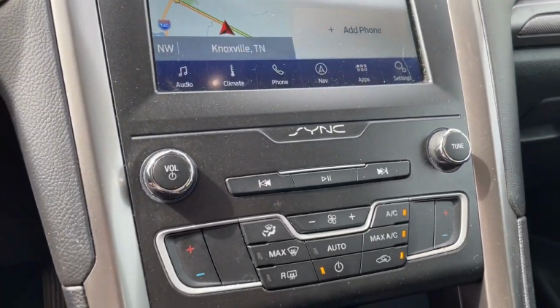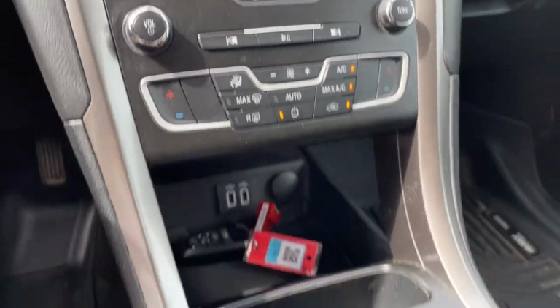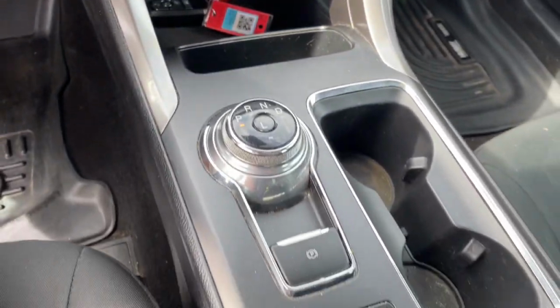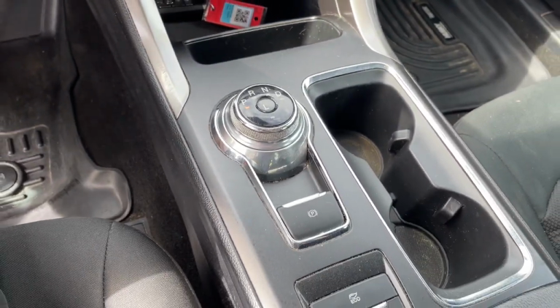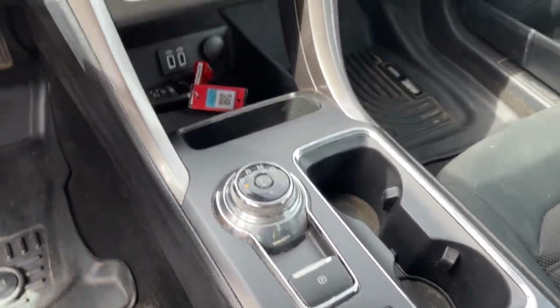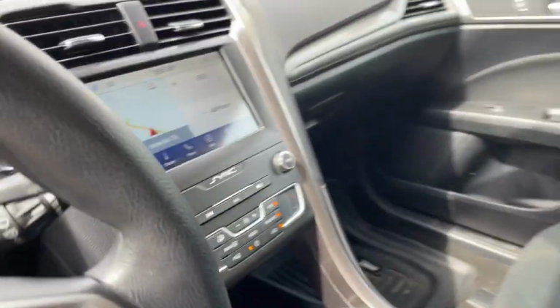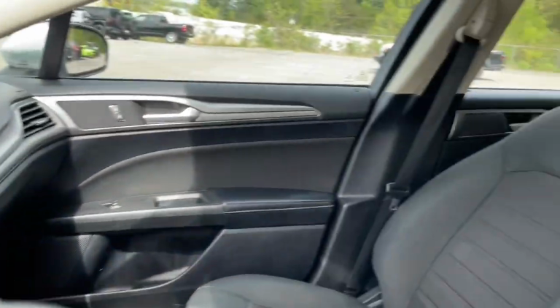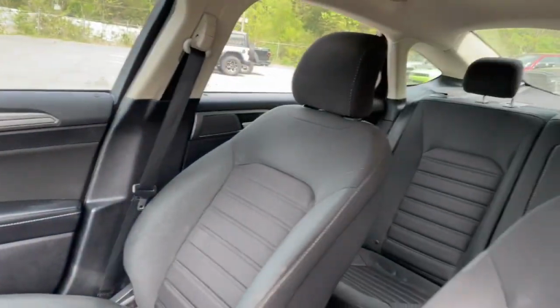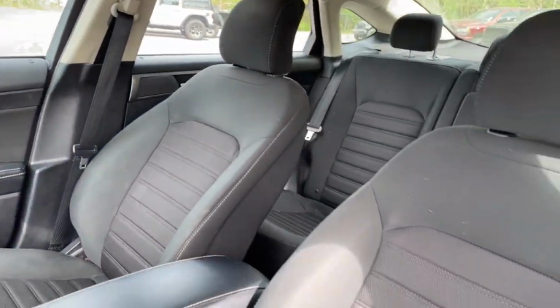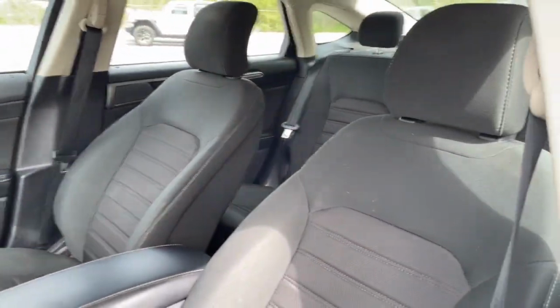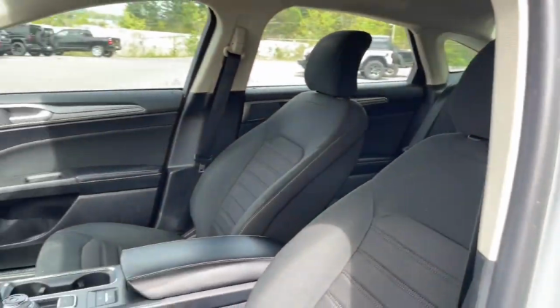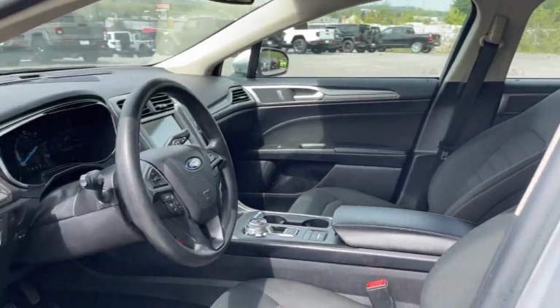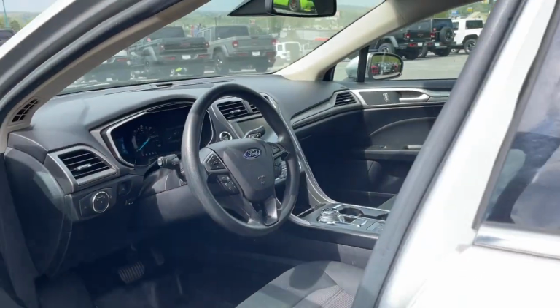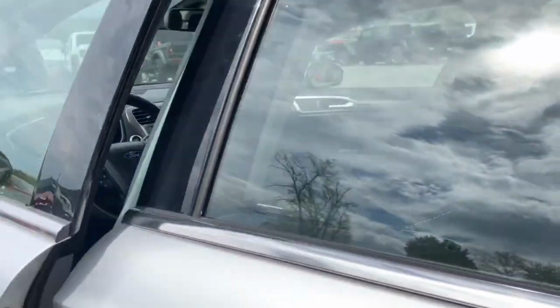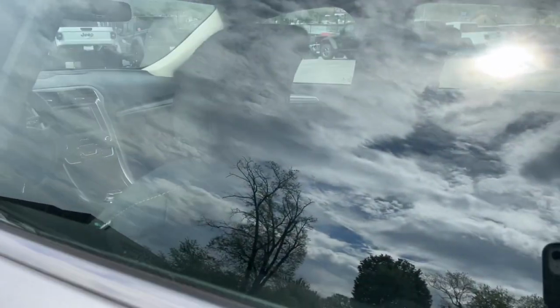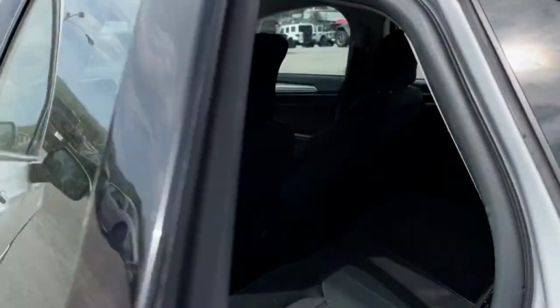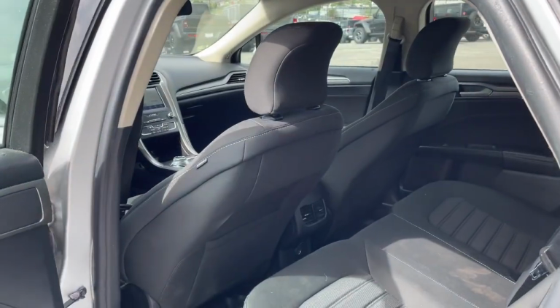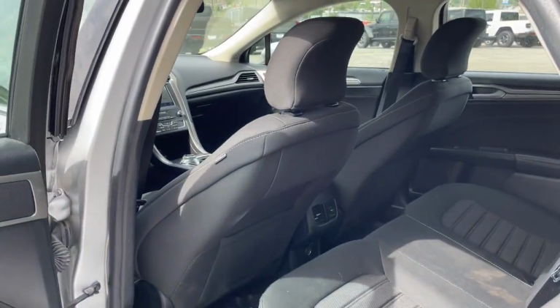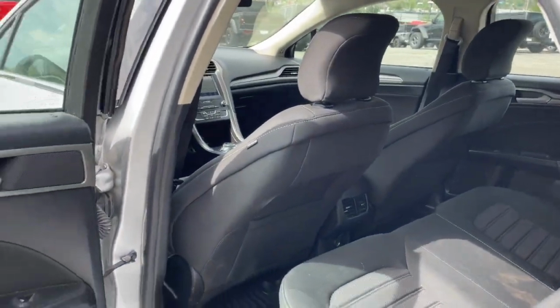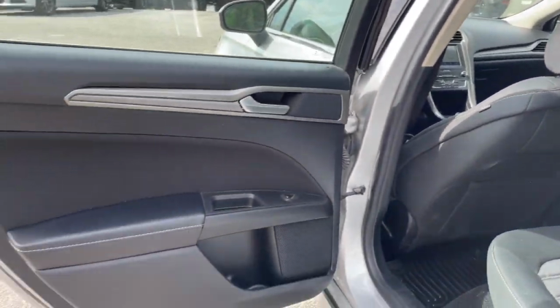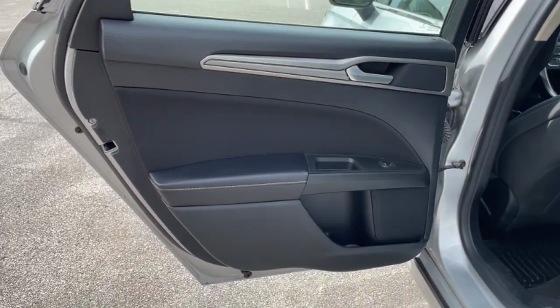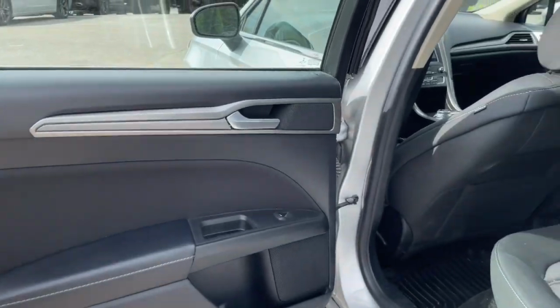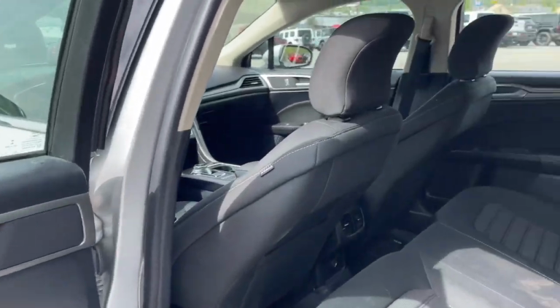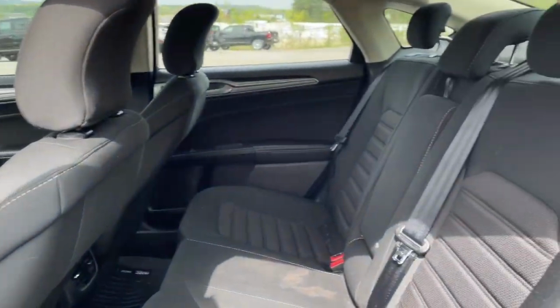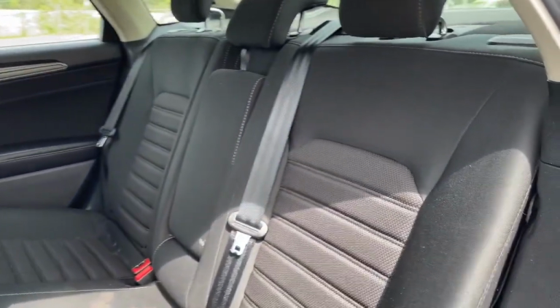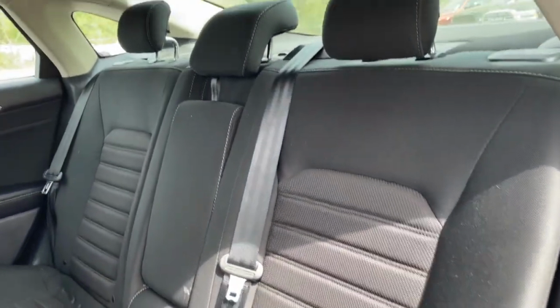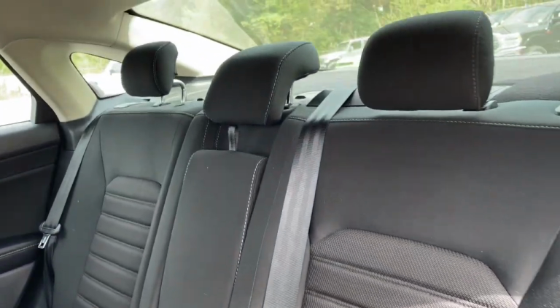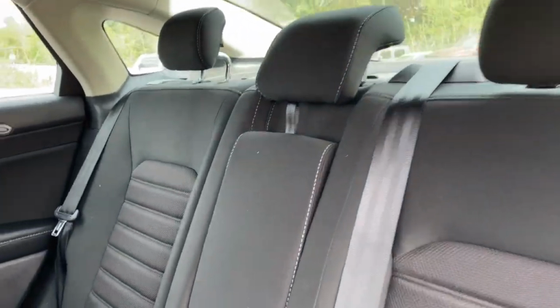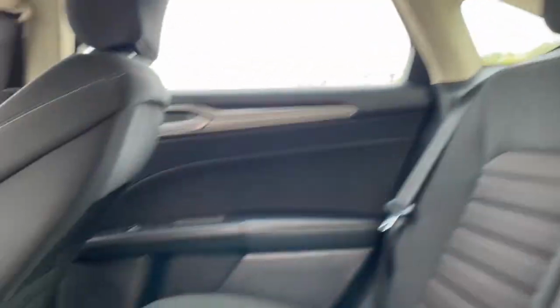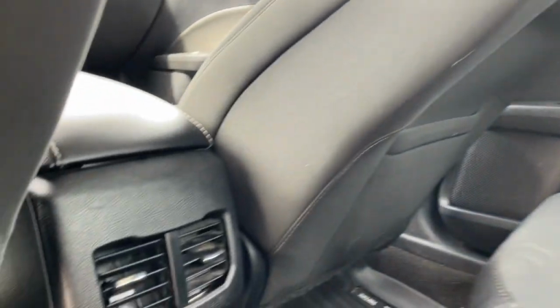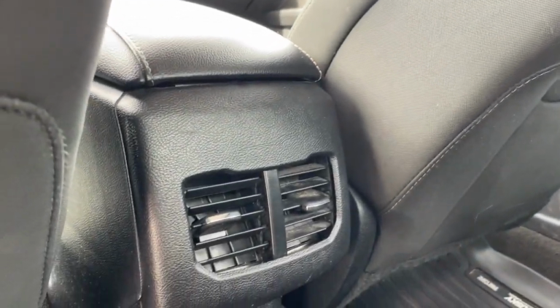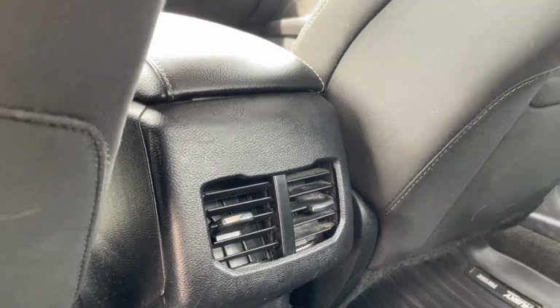Feel the confidence that comes from making your daily drive in this efficient four-door with an upscale feel. Our knowledgeable staff will take care of every detail and give you an outstanding test drive experience. Thank you.